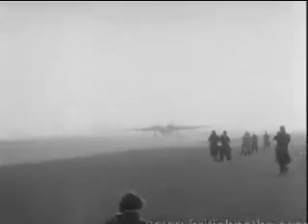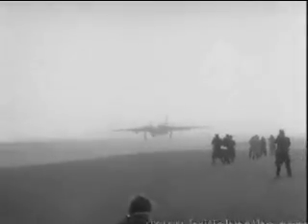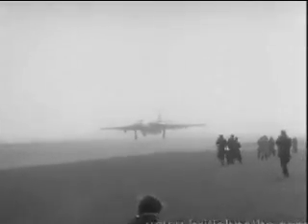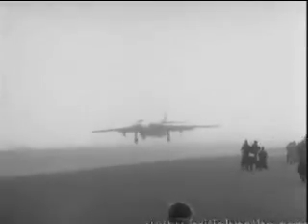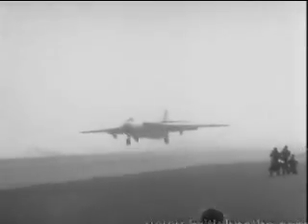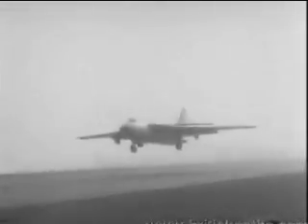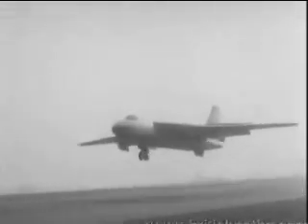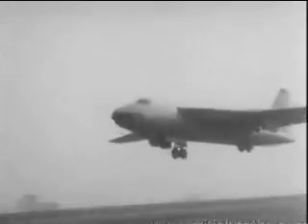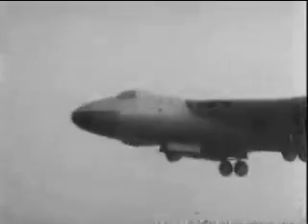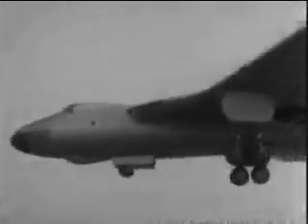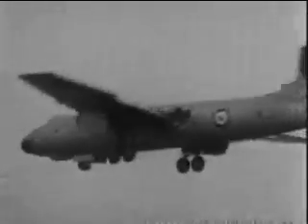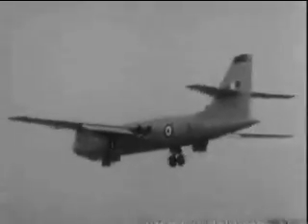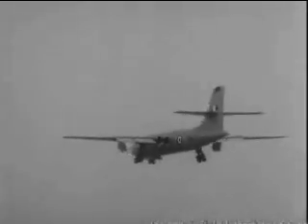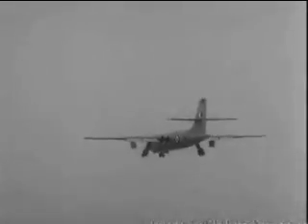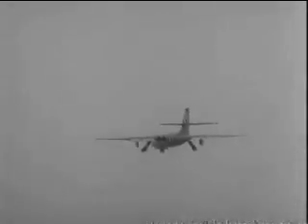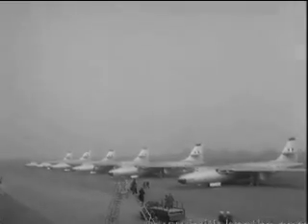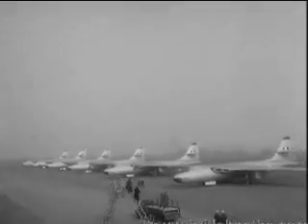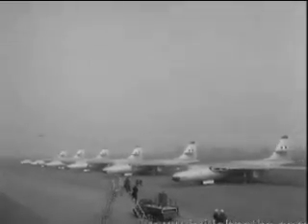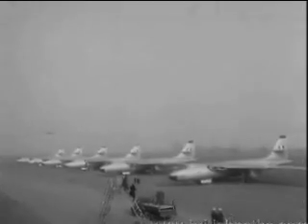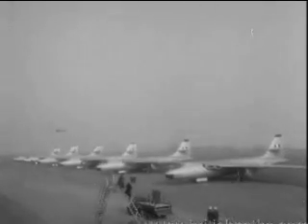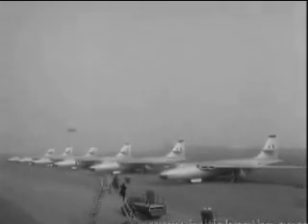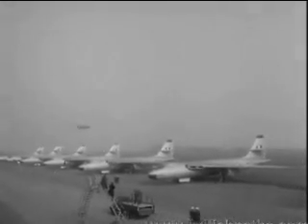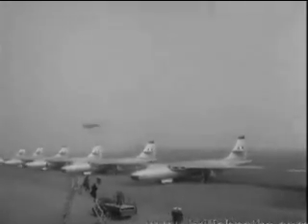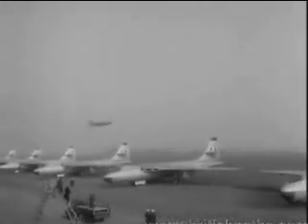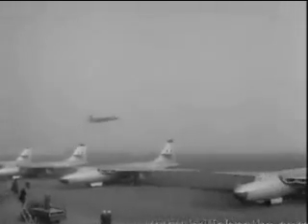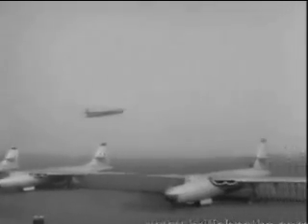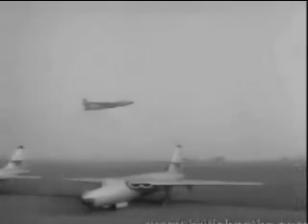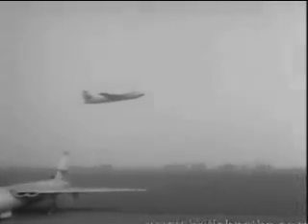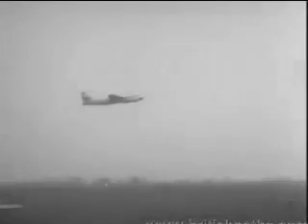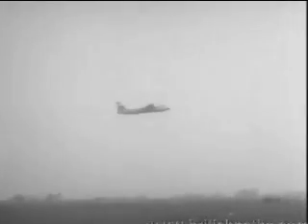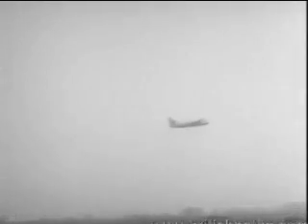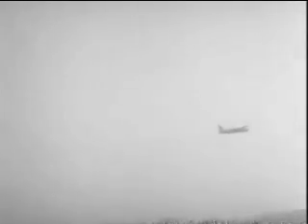Clean lines make her look small, but the tailplane alone has a wider span than a Hunter fighter's wing. As one pilot puts it, flying the old Lancaster was like driving a lorry, the Canberra's like a small but lively sports car.